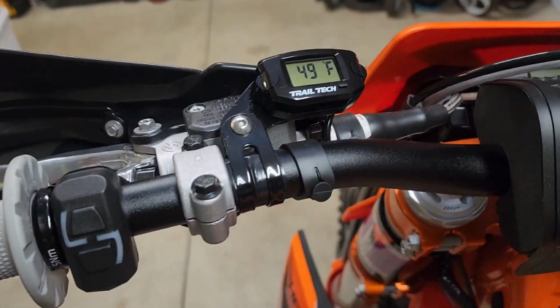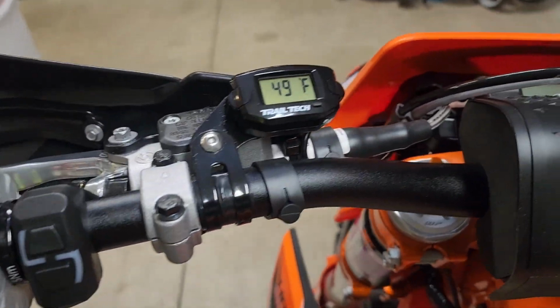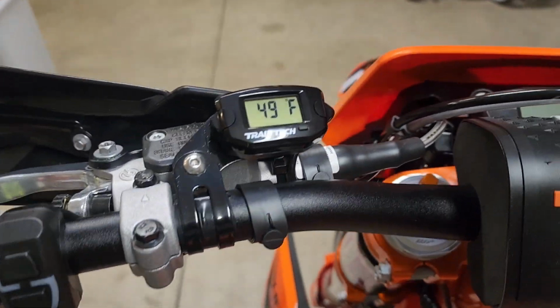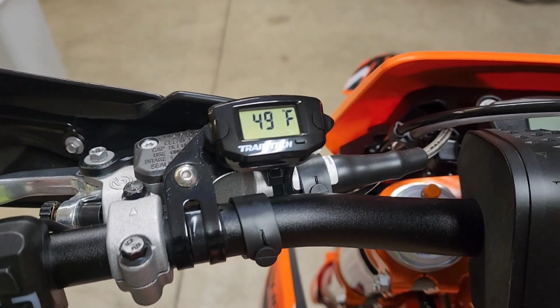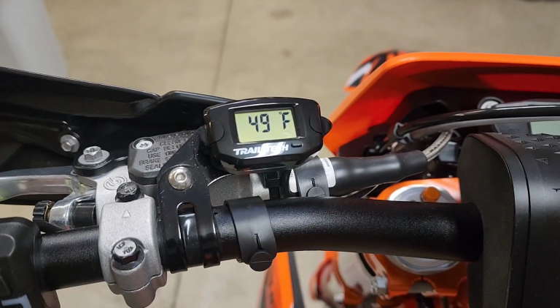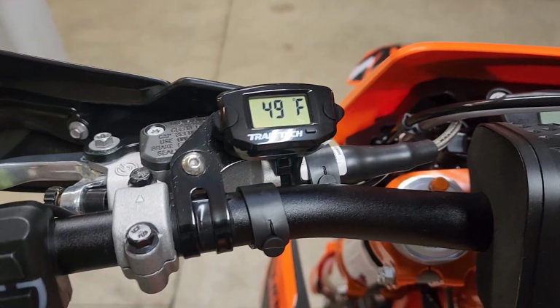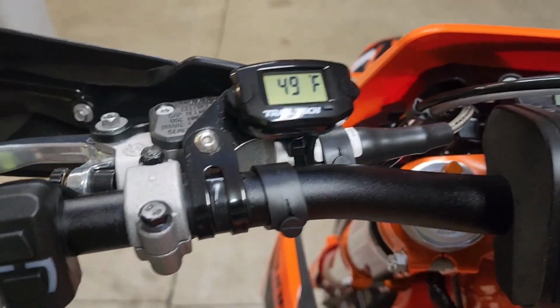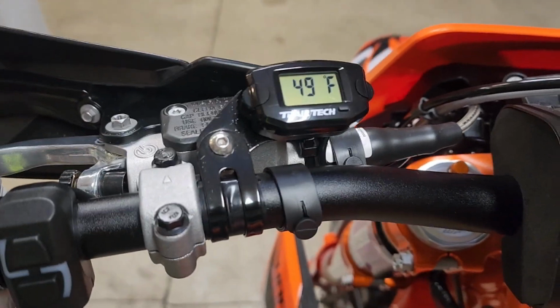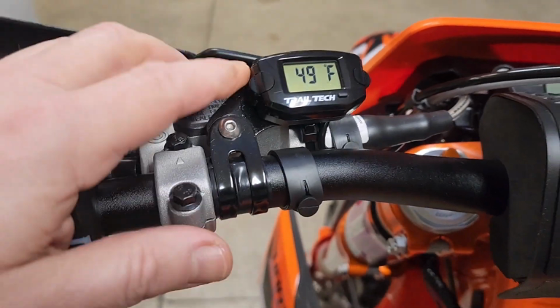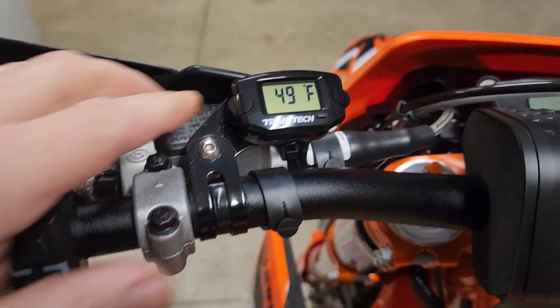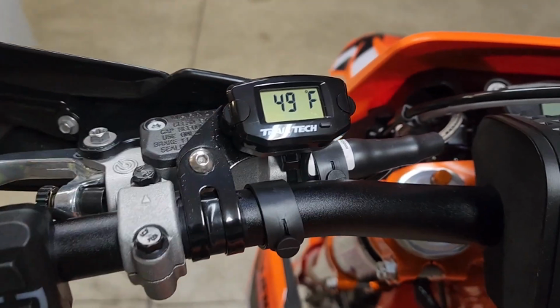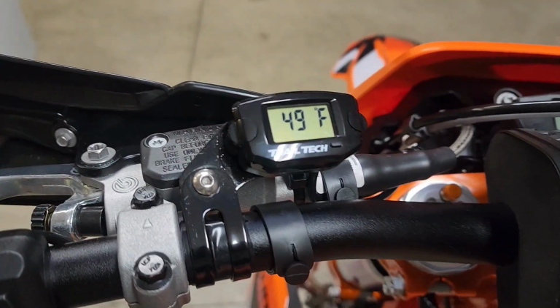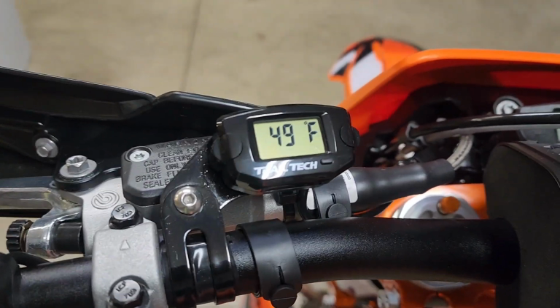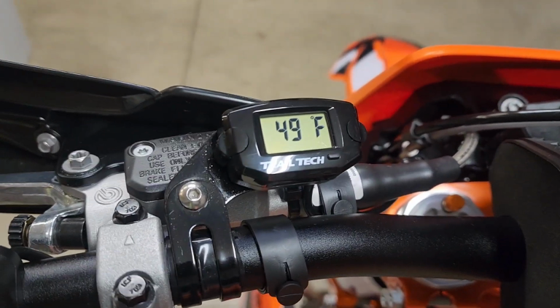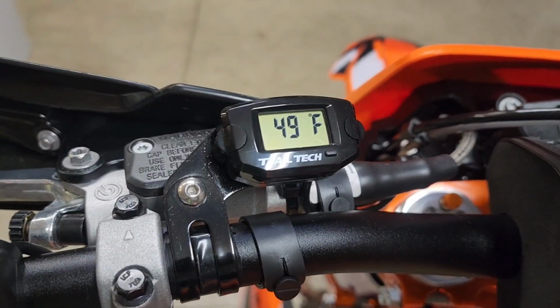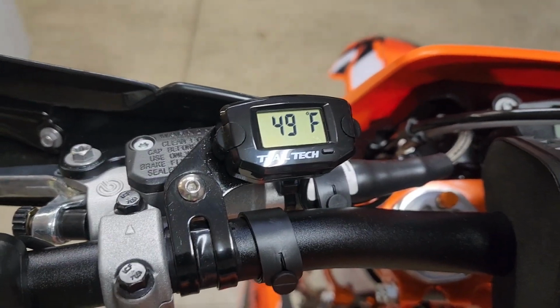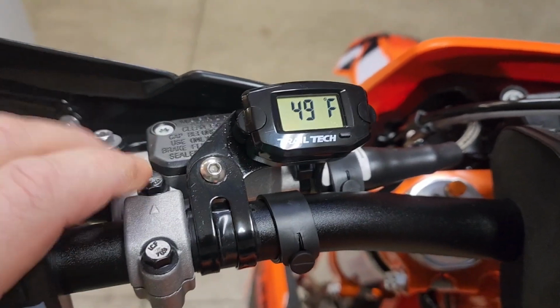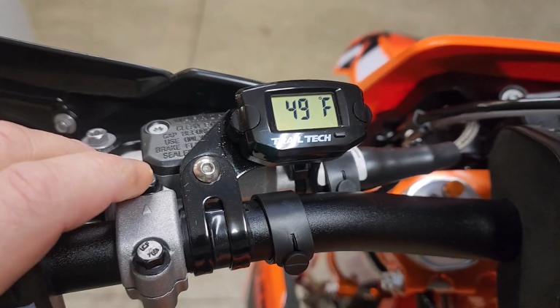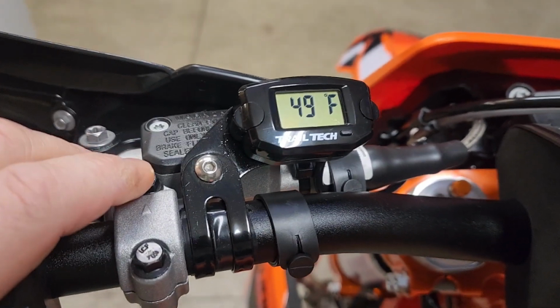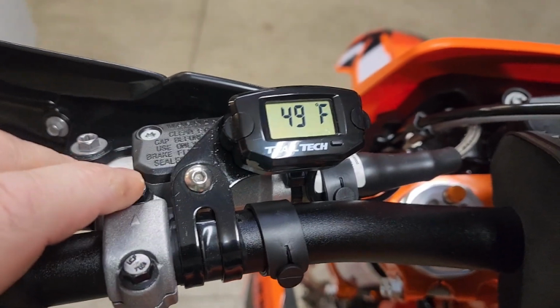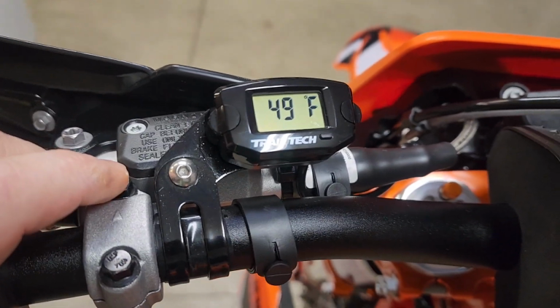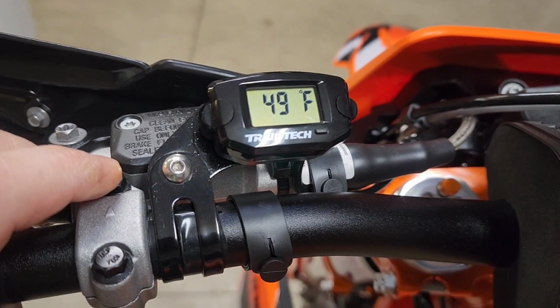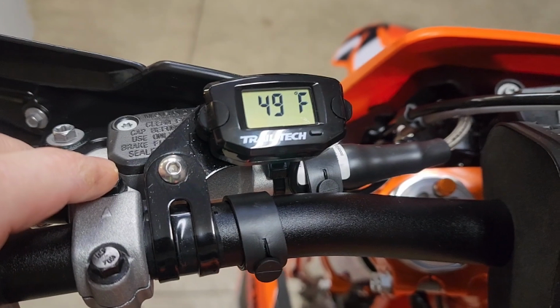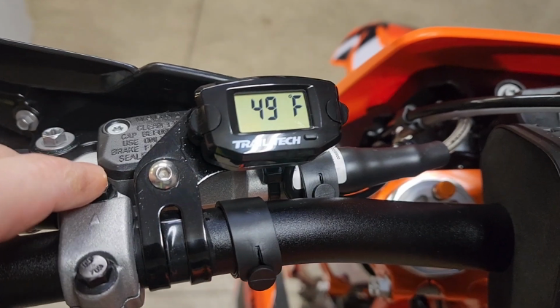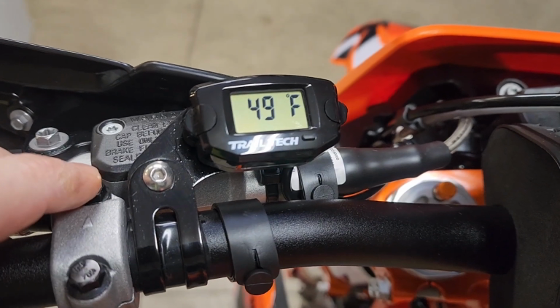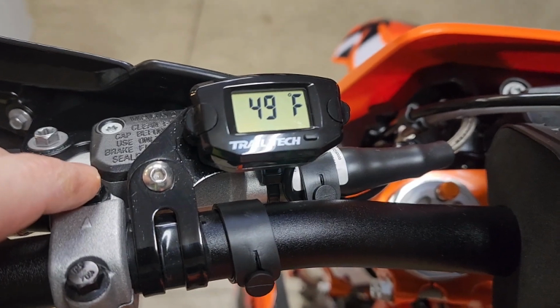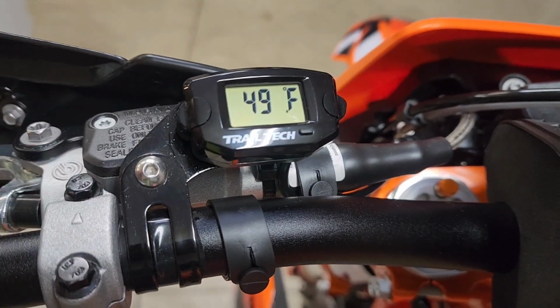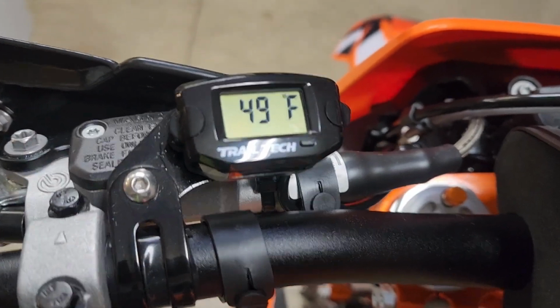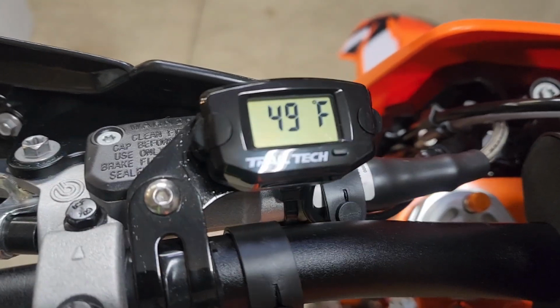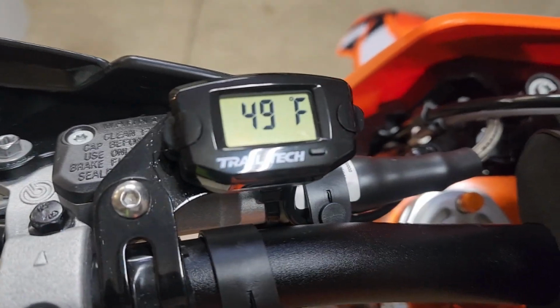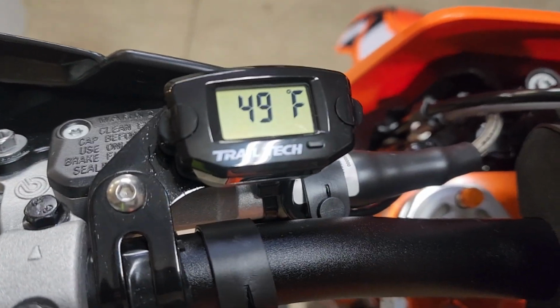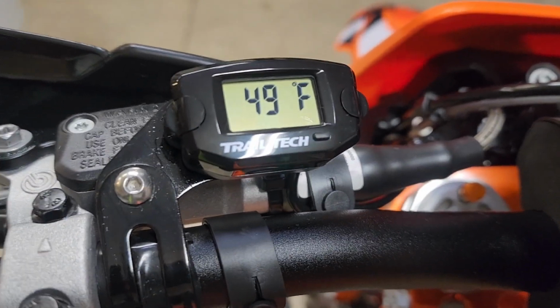So here's how it'll end up. It's nice to know what your engine's doing. It also is a clock, but I mainly want it for the temperature. And yes, it's cool out here right now.